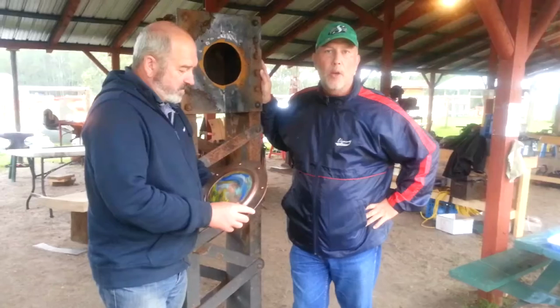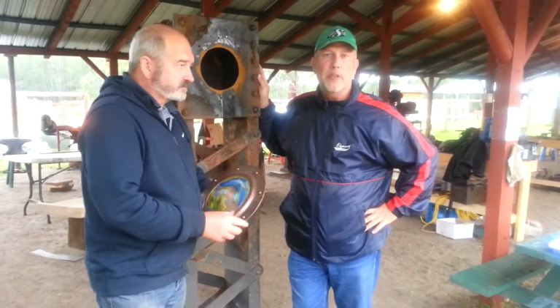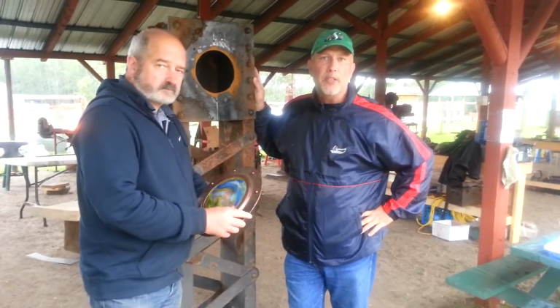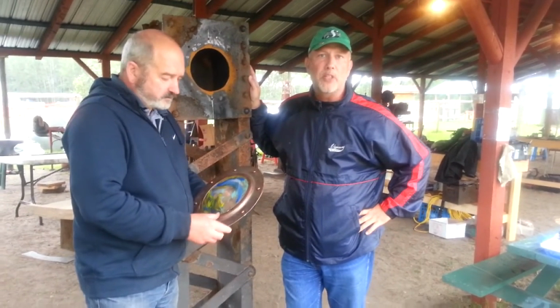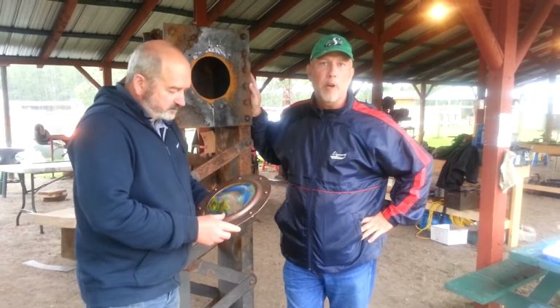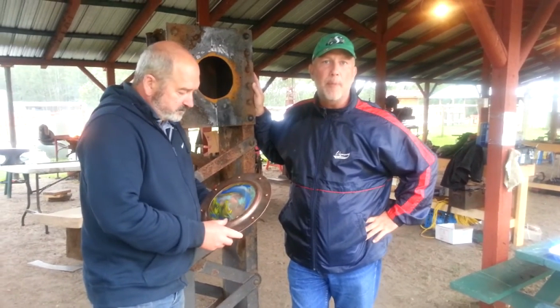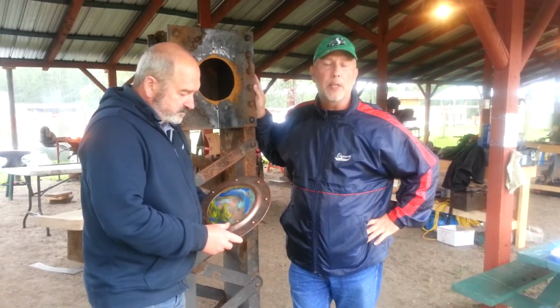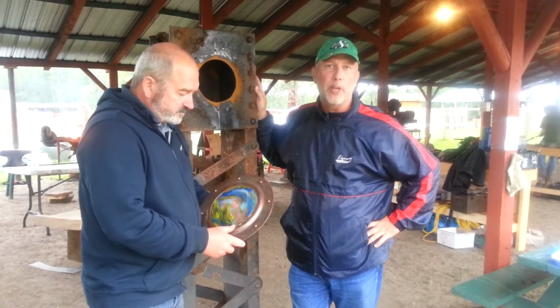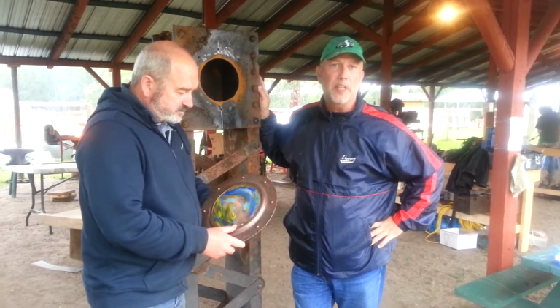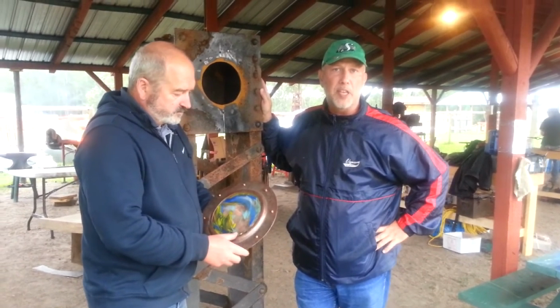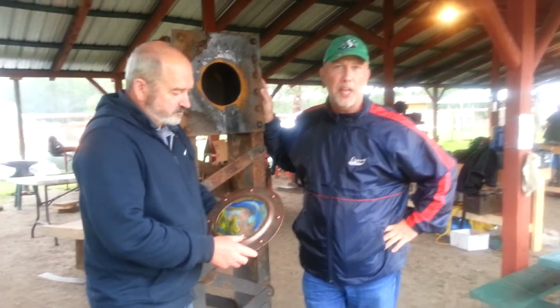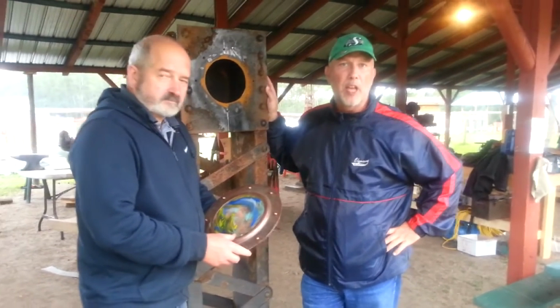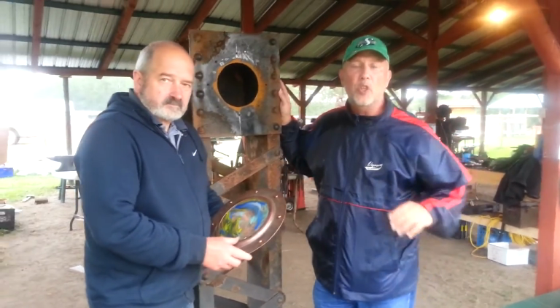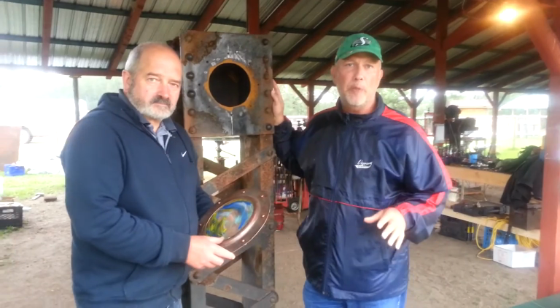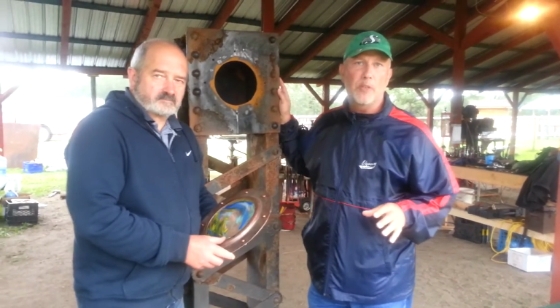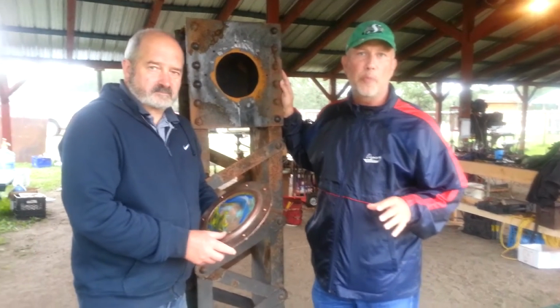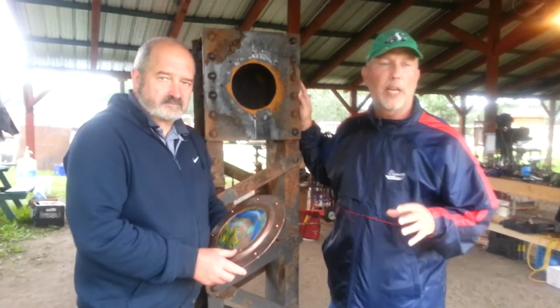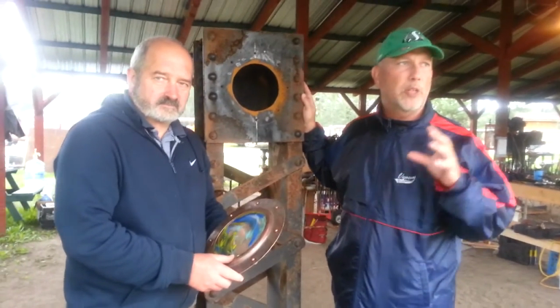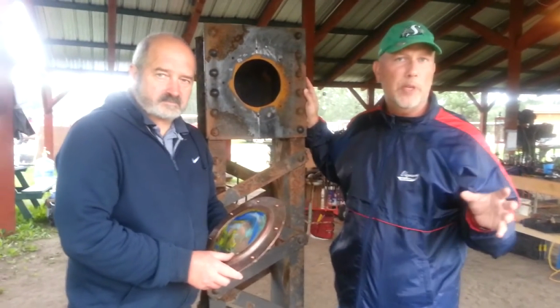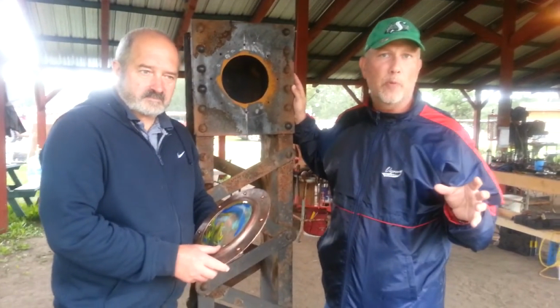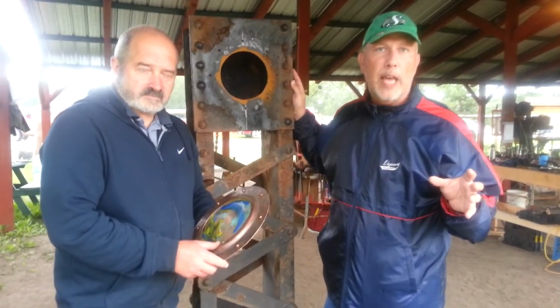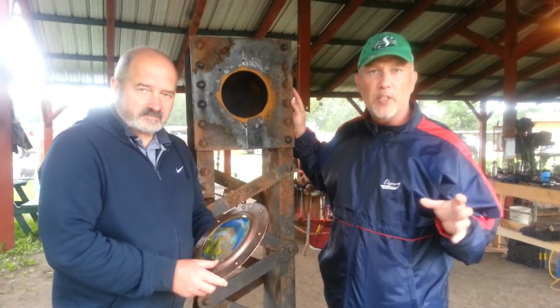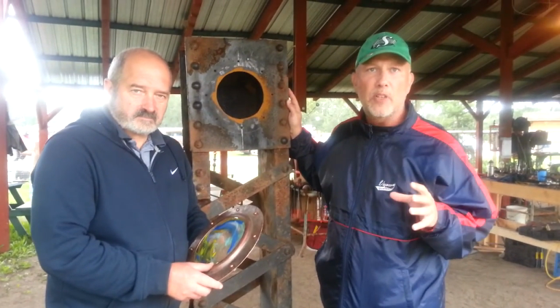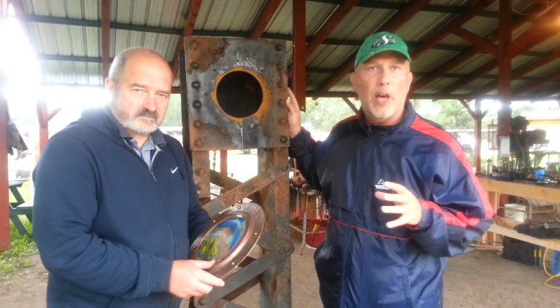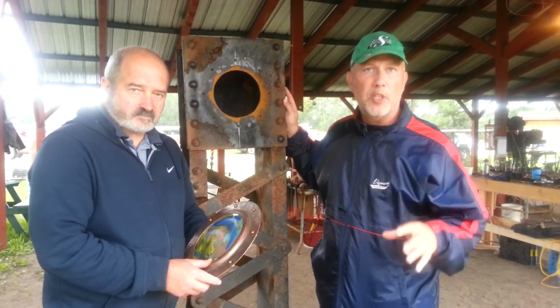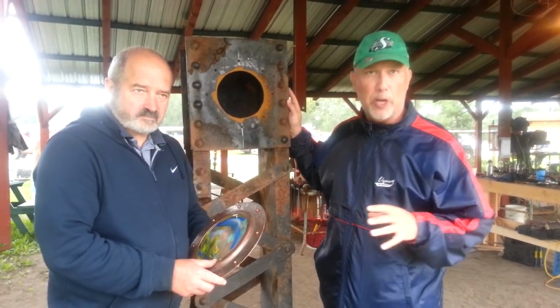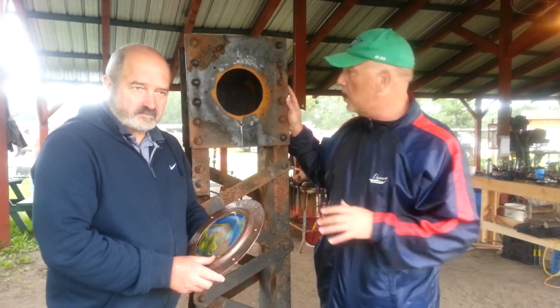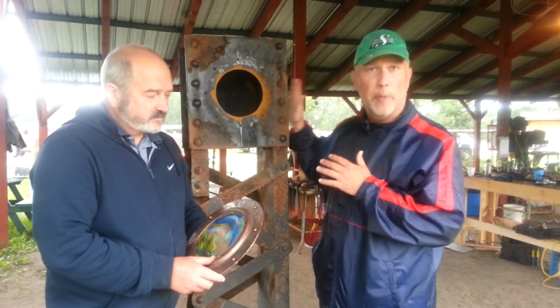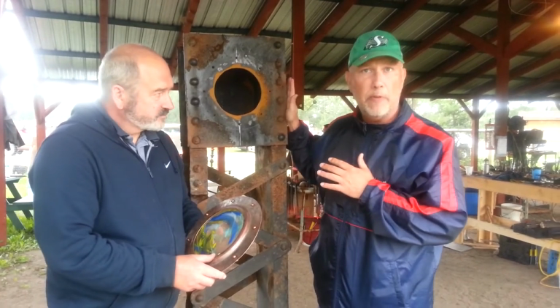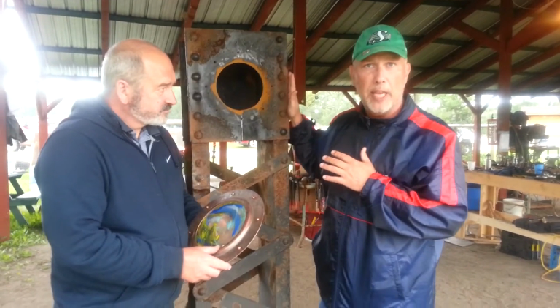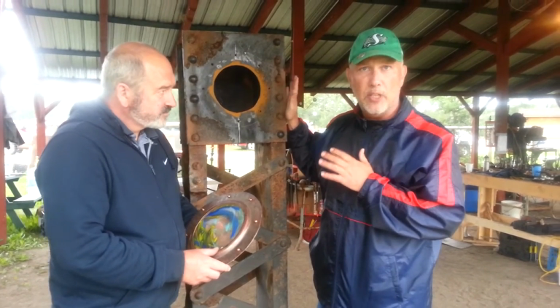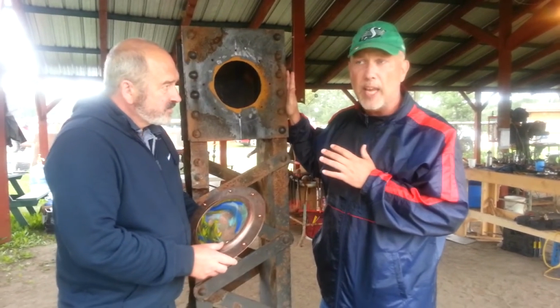We're here at the Ness Creek site where the Emma Art Collaboration event continues on. So many big pieces of work being done, so many cool pieces of work, and some pieces with a lot of history that we're going to talk about, which I'm leaning right here against in just a second.